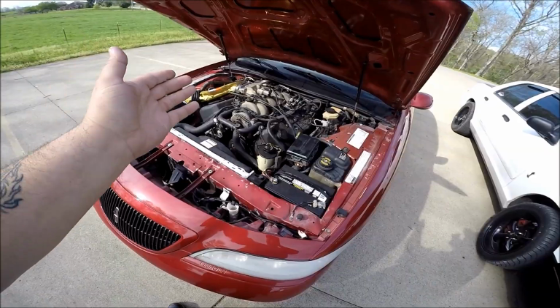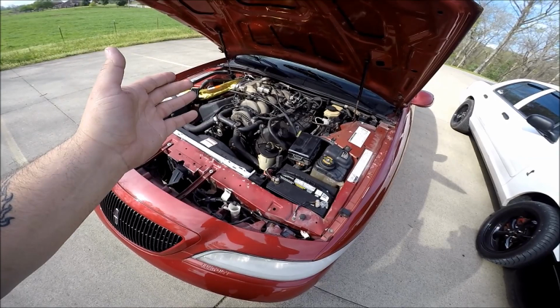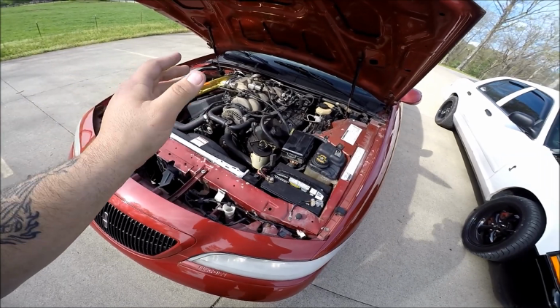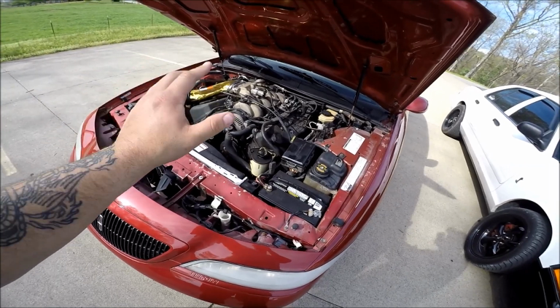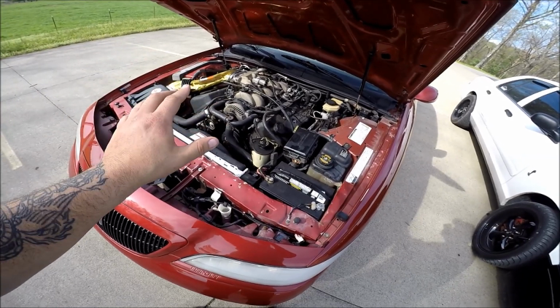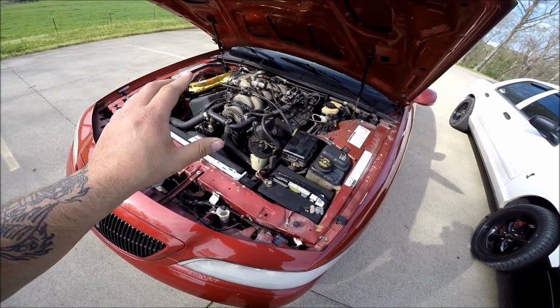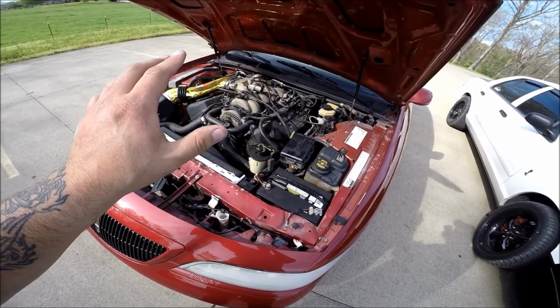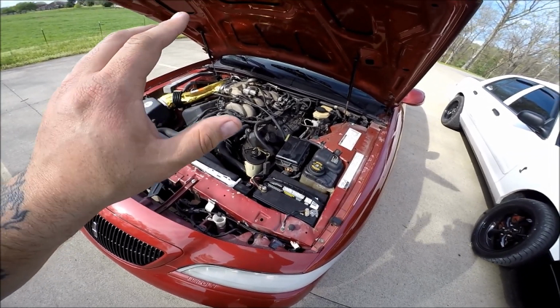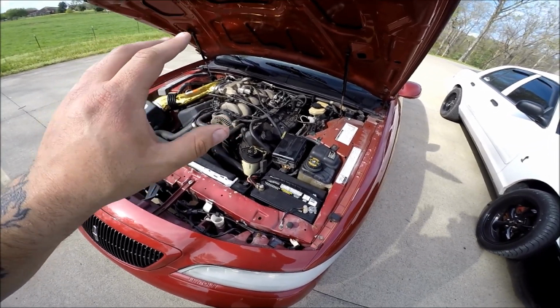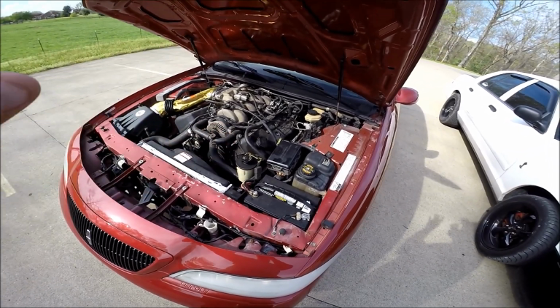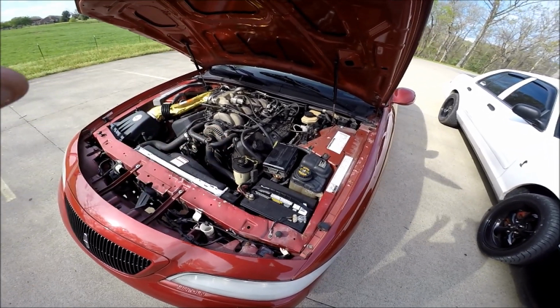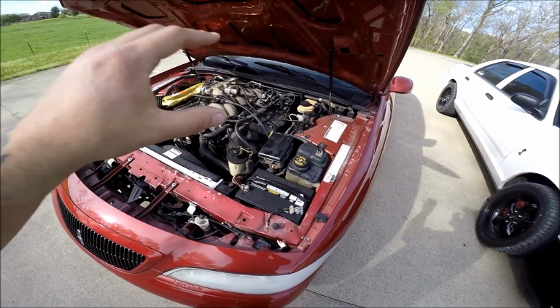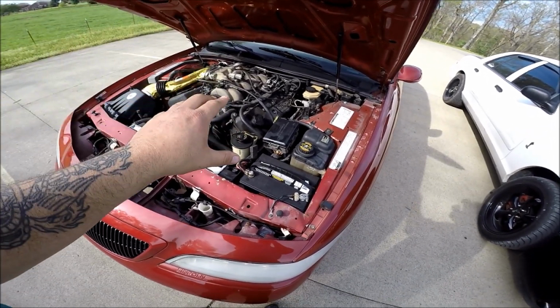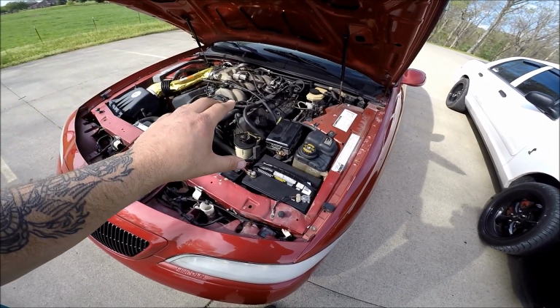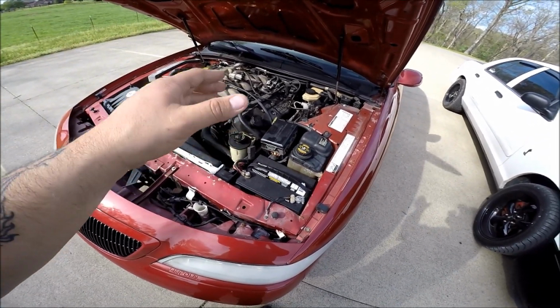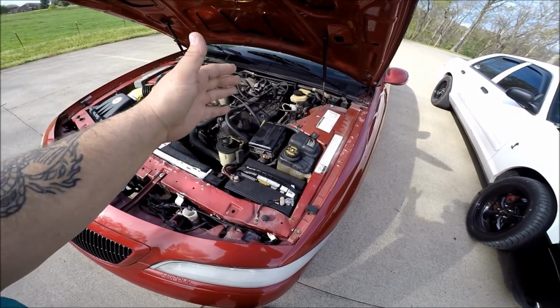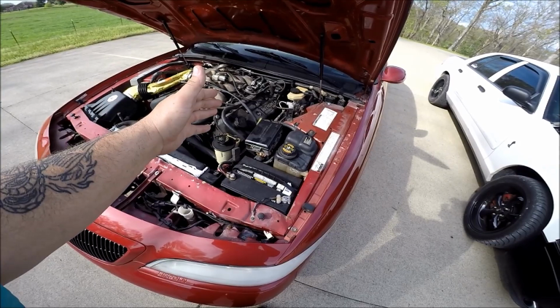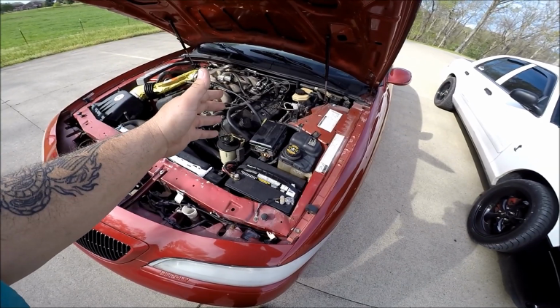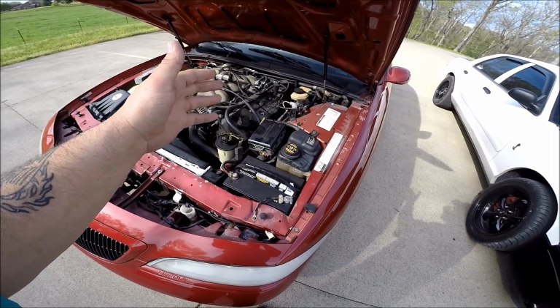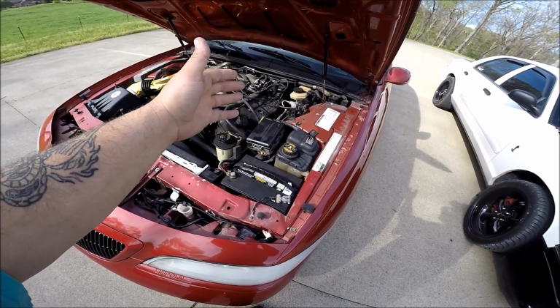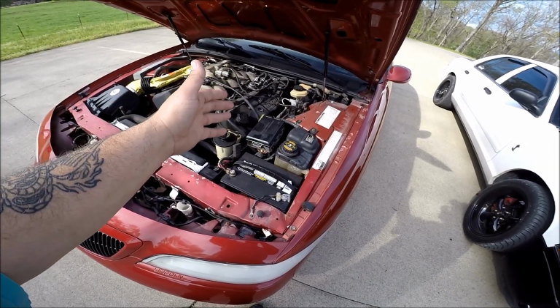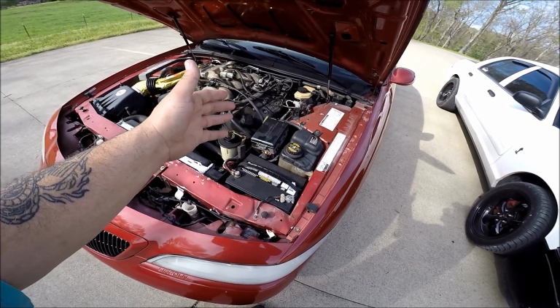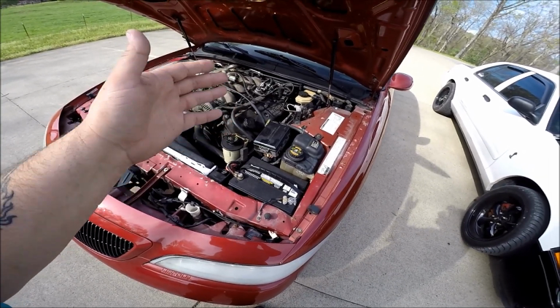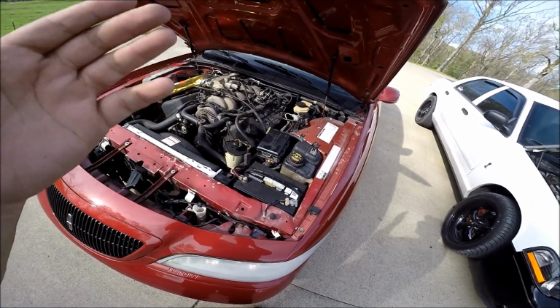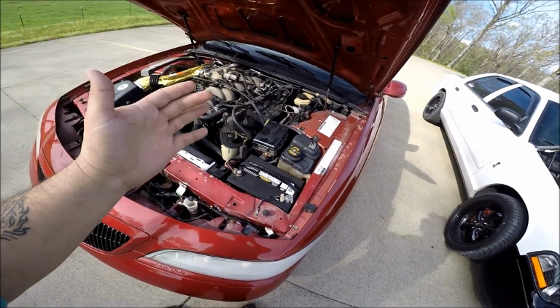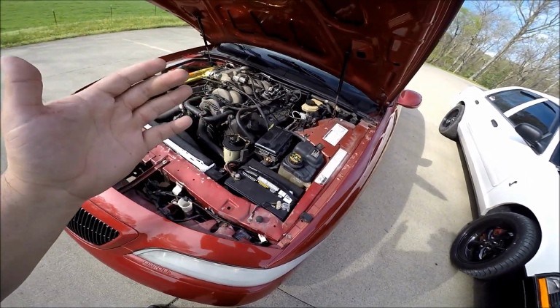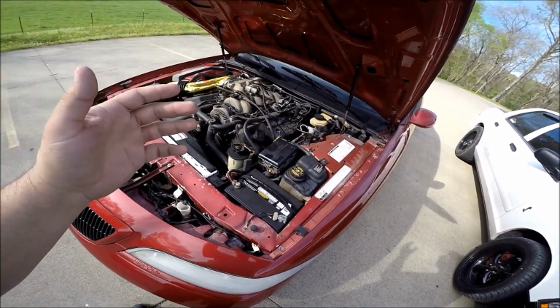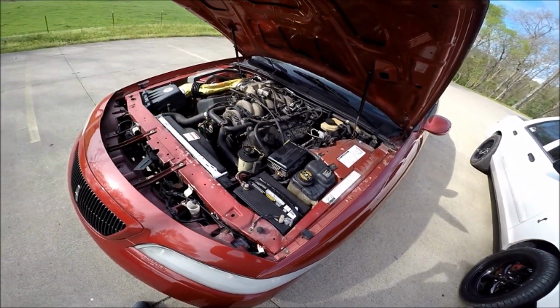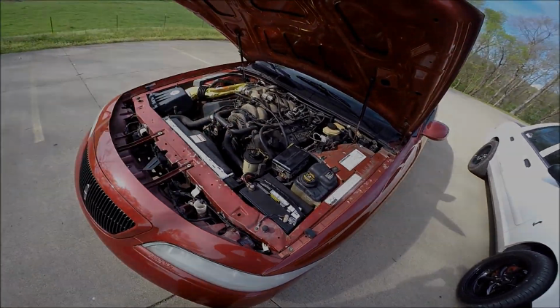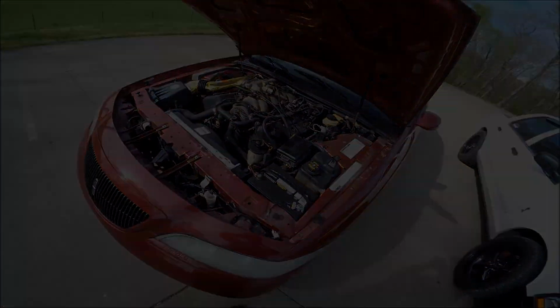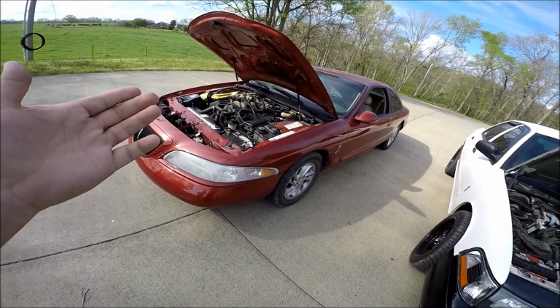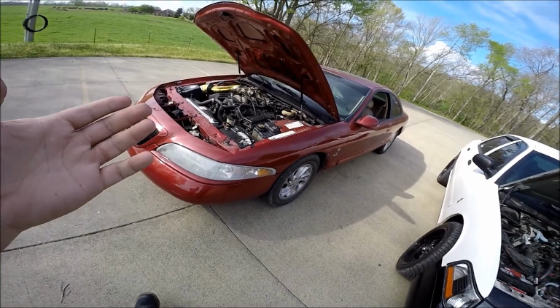This setup, when it fails, actually allows for a ton of oil to start leaking into your spark plugs, causing terrible engine misfires.